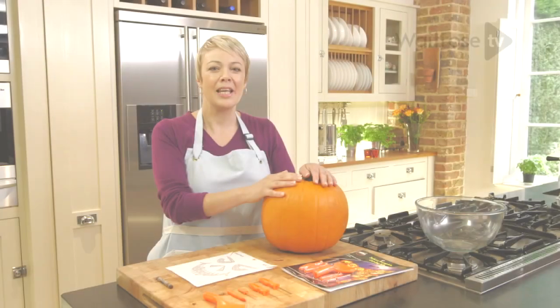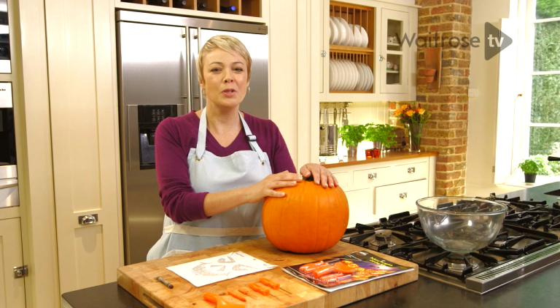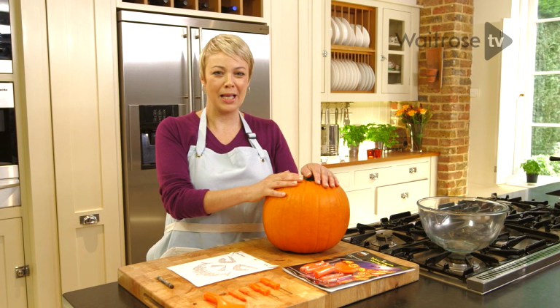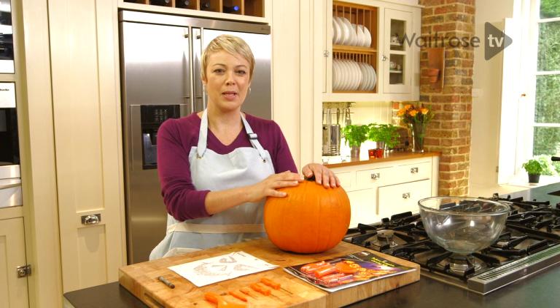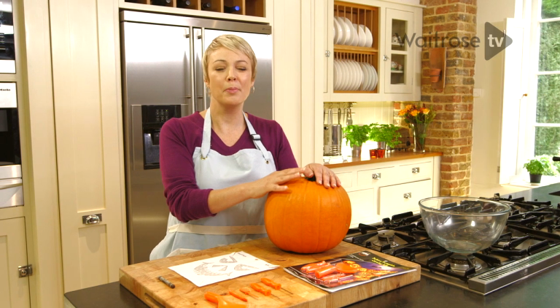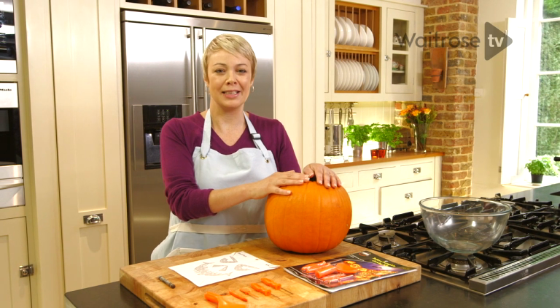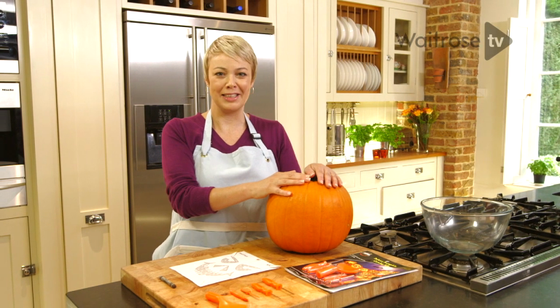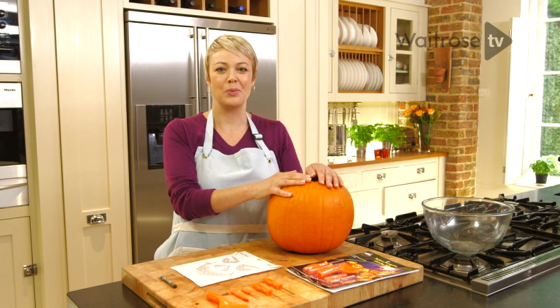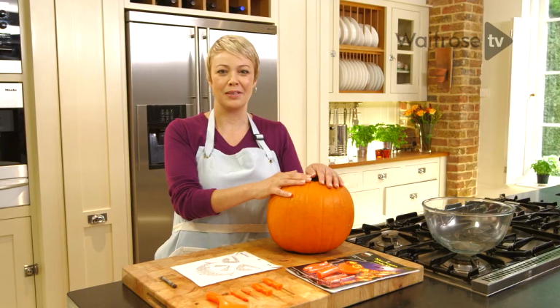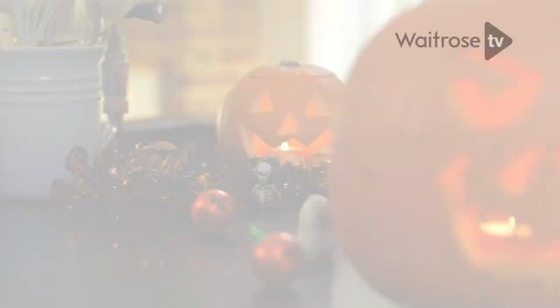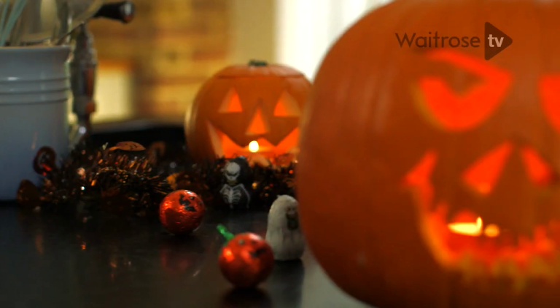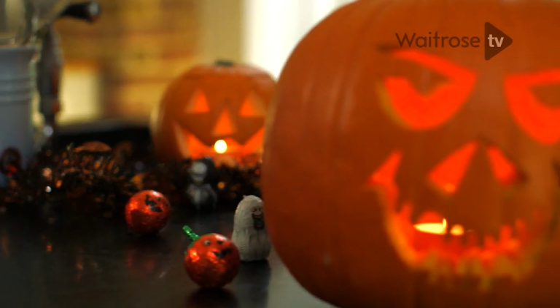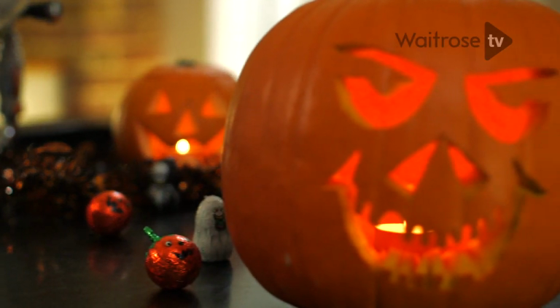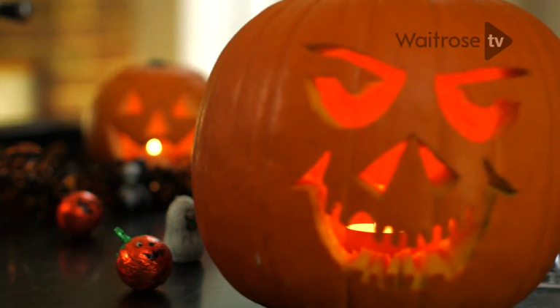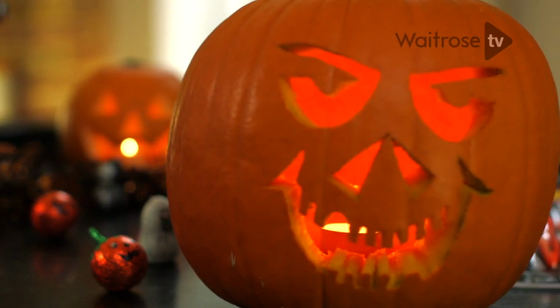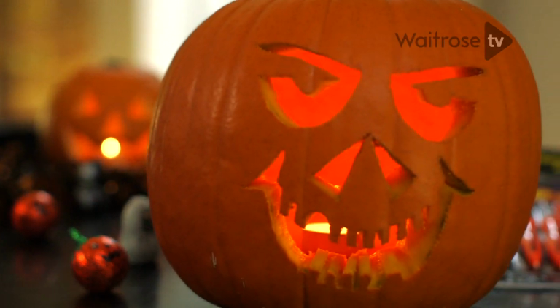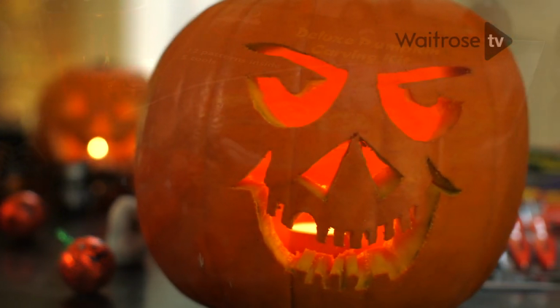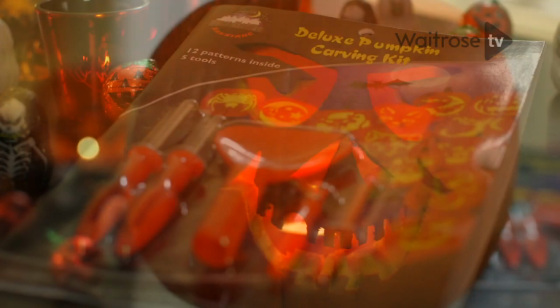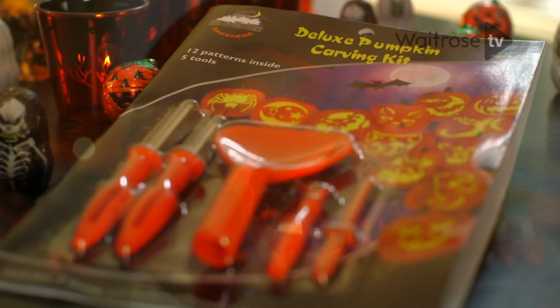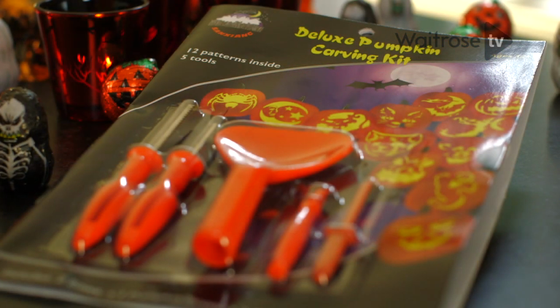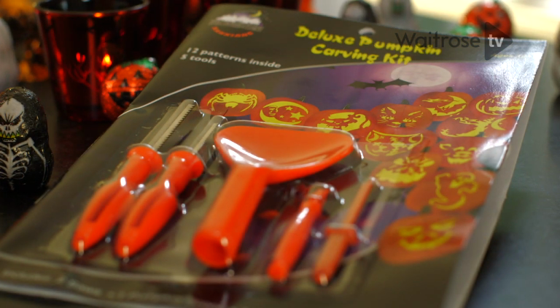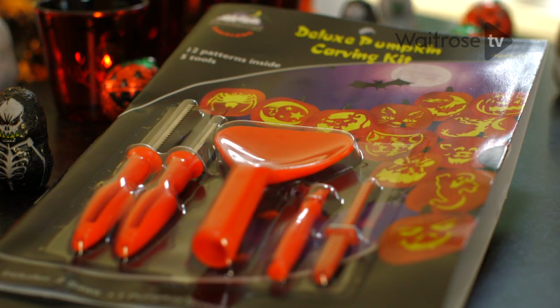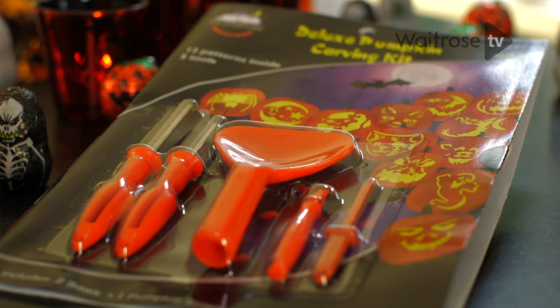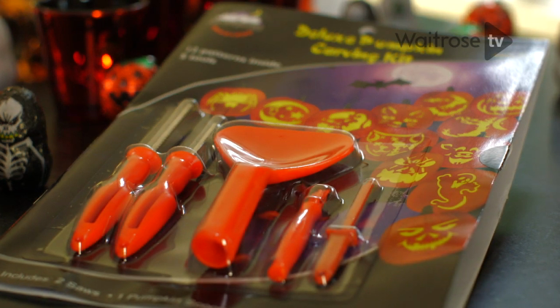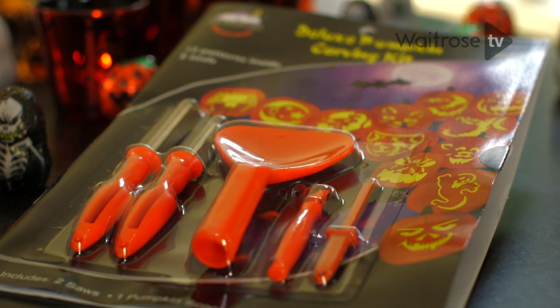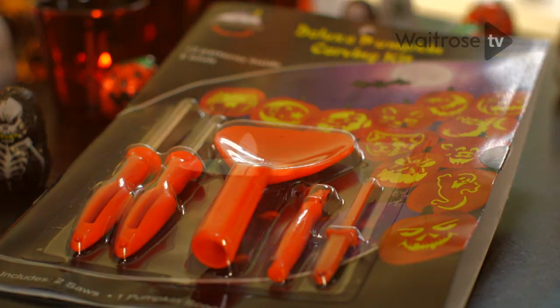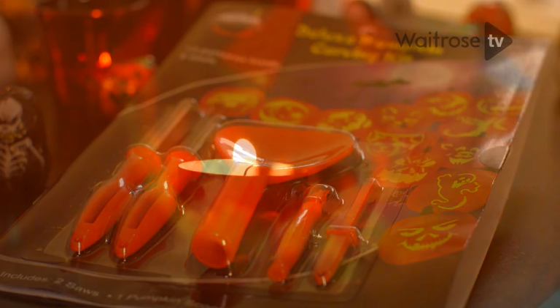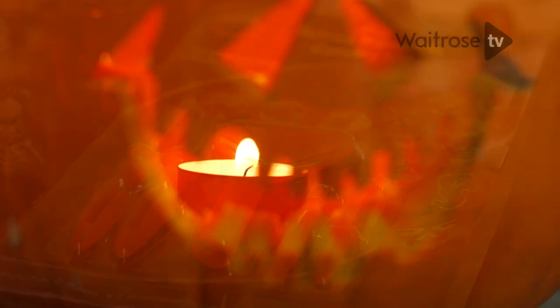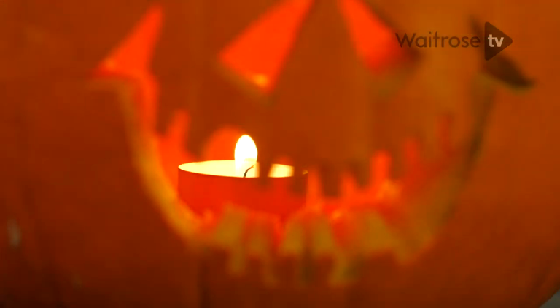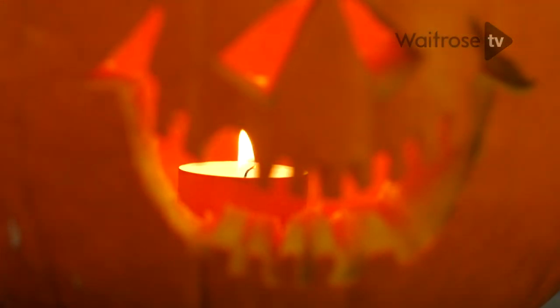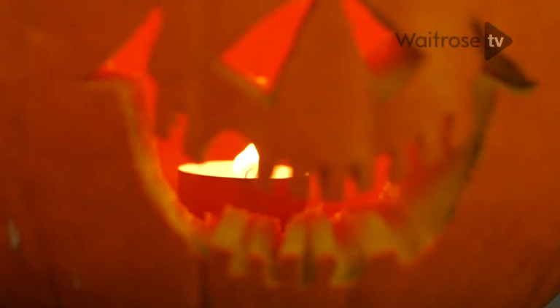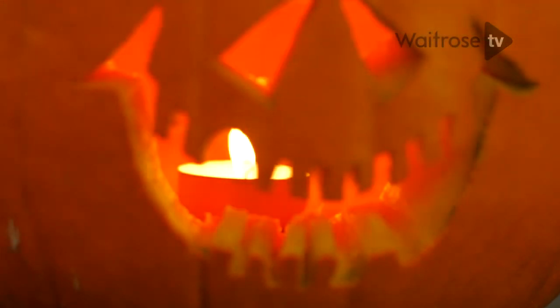It wouldn't be Halloween without a pumpkin lantern sitting on your windowsill. I'm going to show you how to make the job easier by using this pumpkin carving kit. Inside it's got all the tools you need plus the different templates for your design.